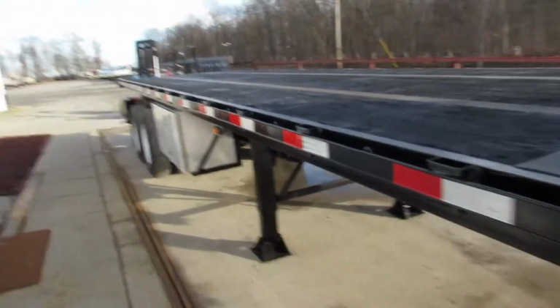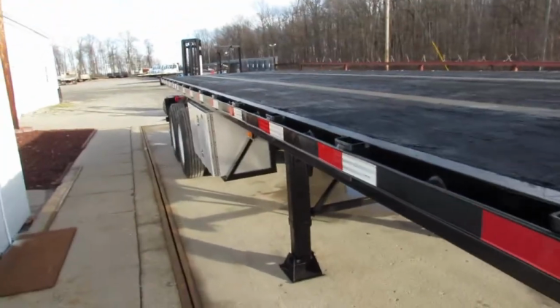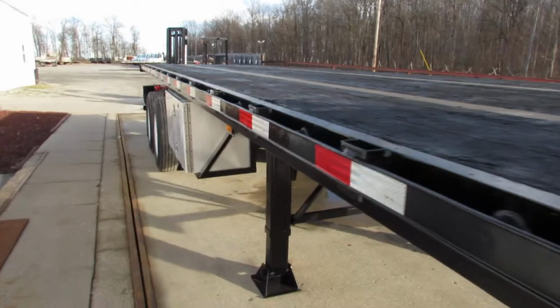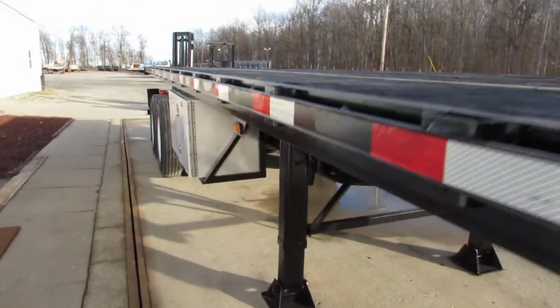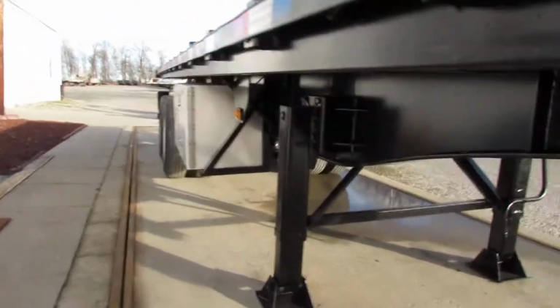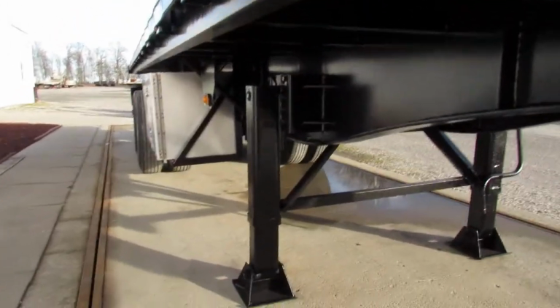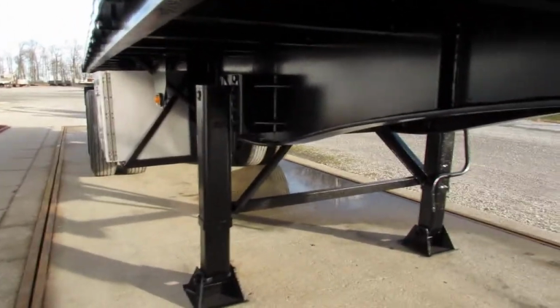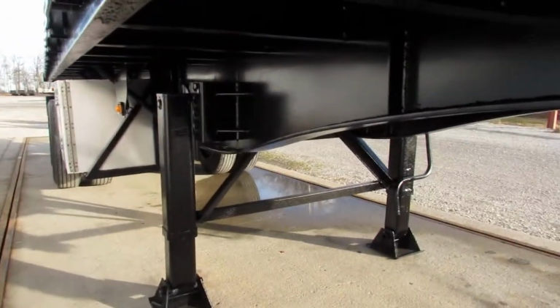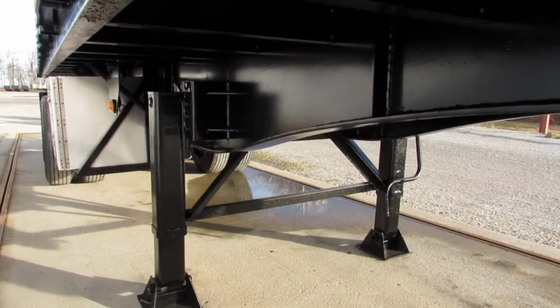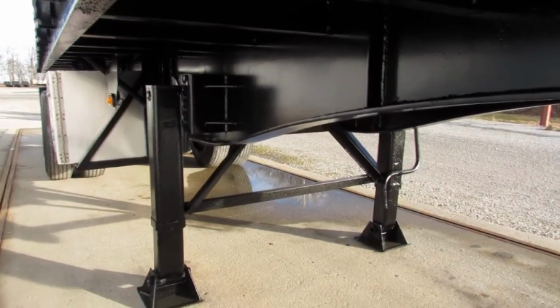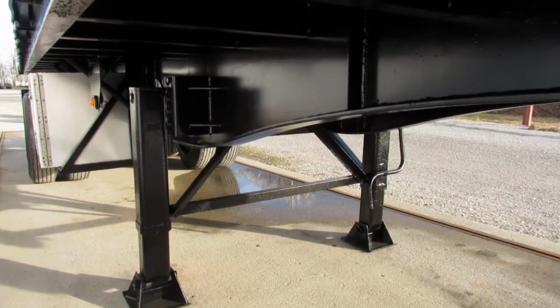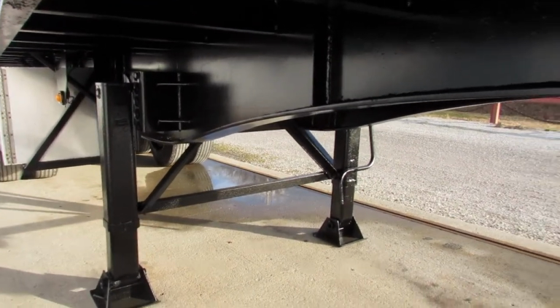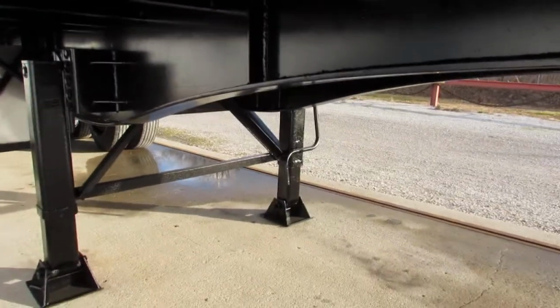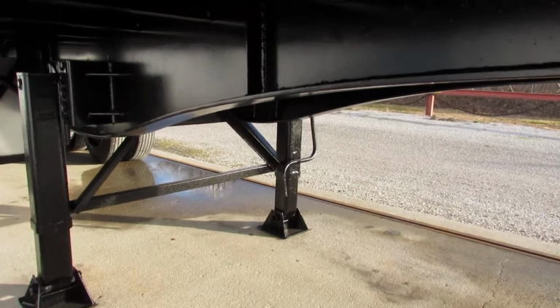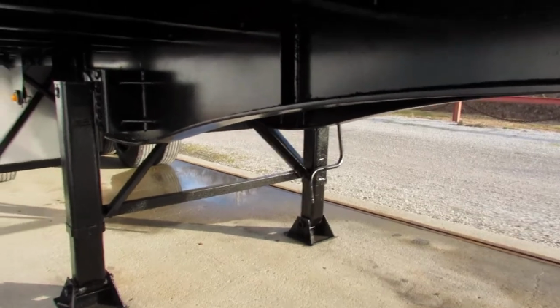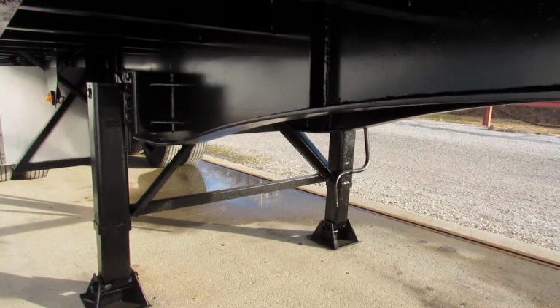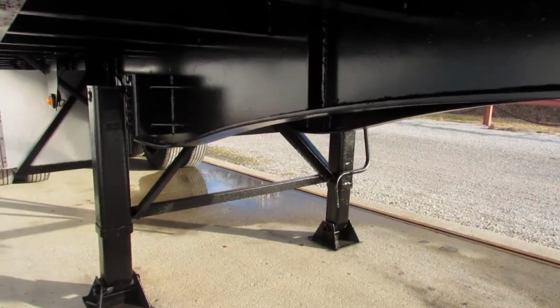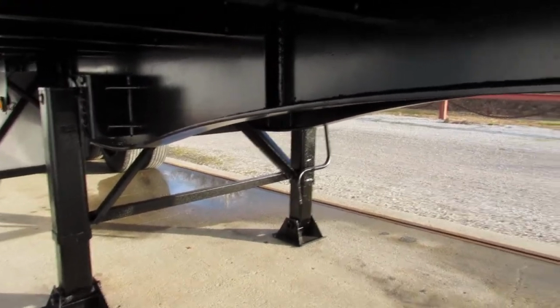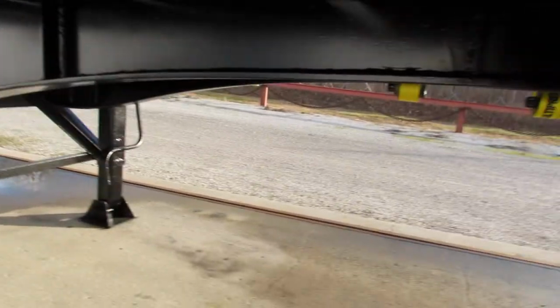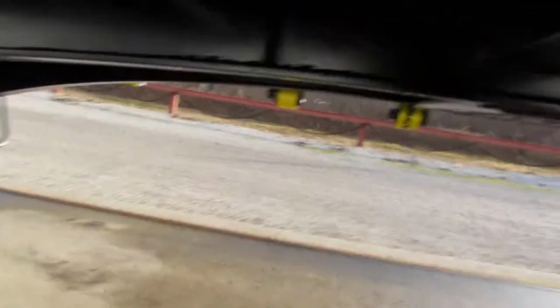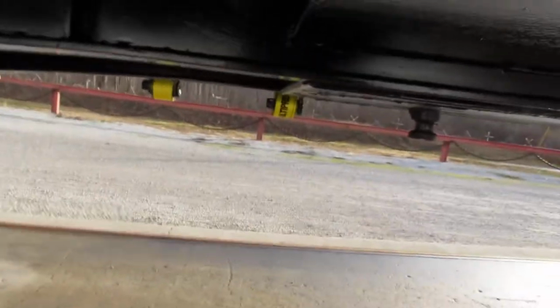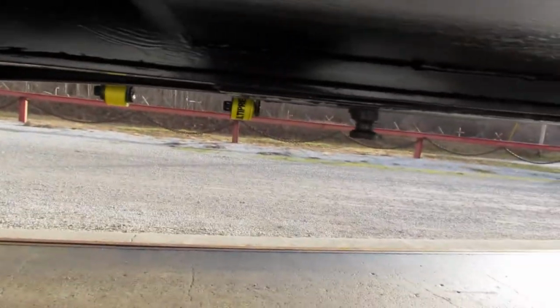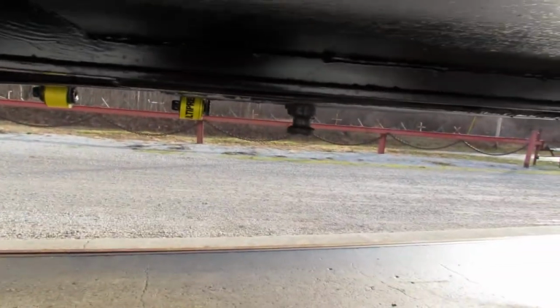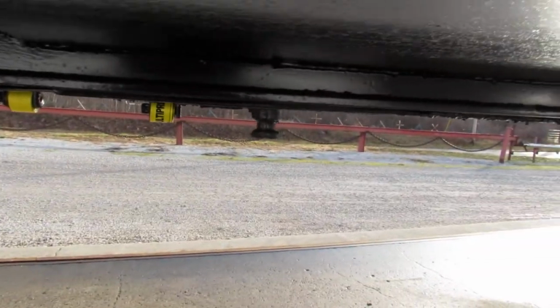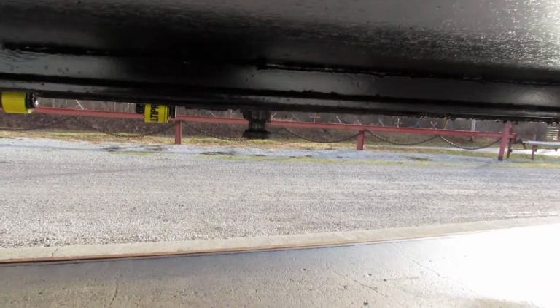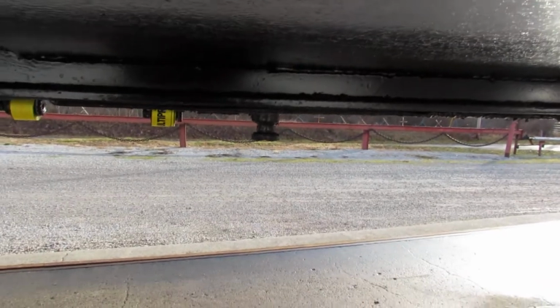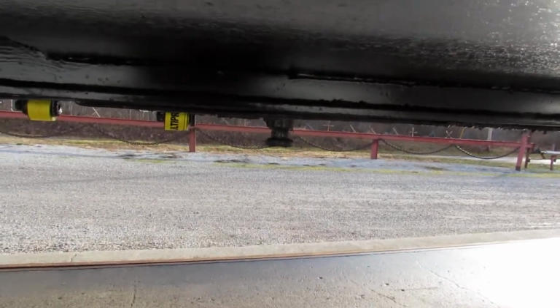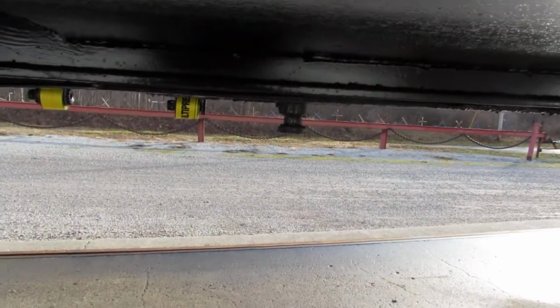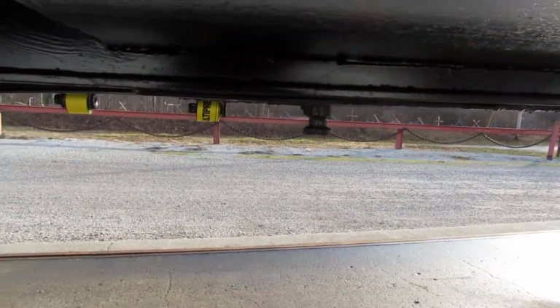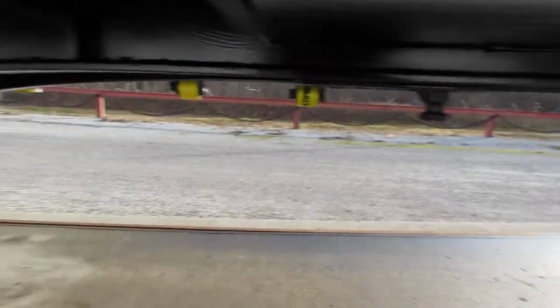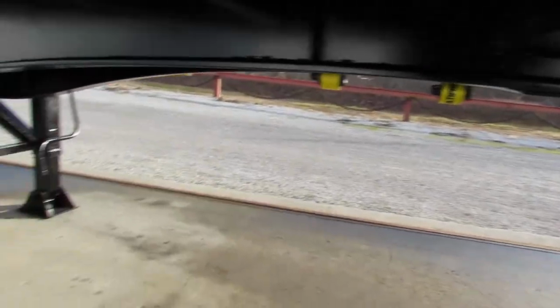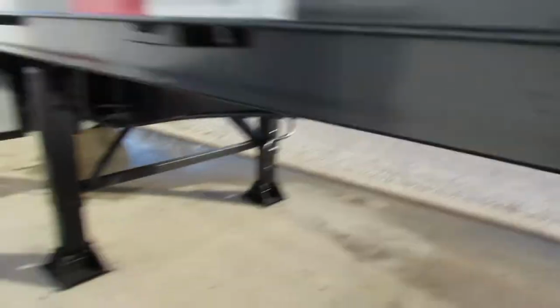It is a steel with wood deck. As you can see, the underside of this unit has been turbo blasted, primed, and repainted. We rotate around to the kingpin plate and you can see how nice and flat, clean, ready to come work.